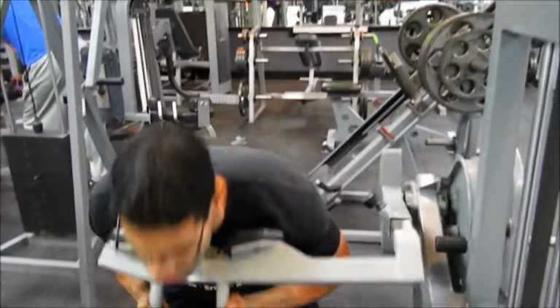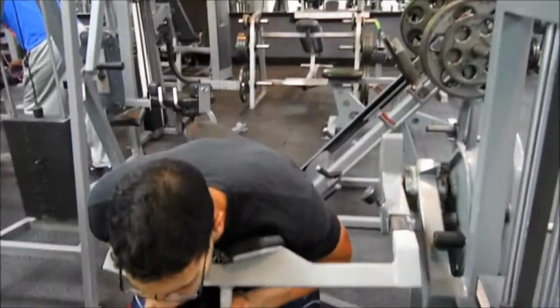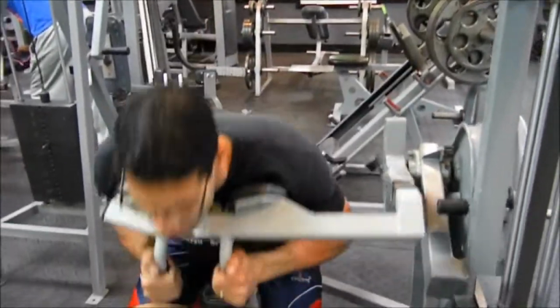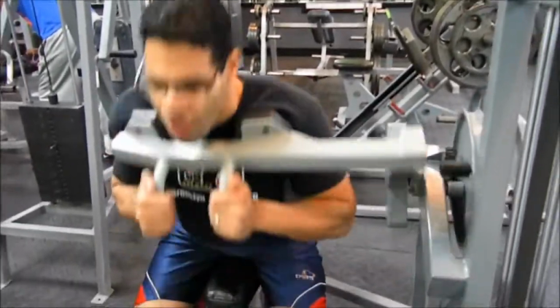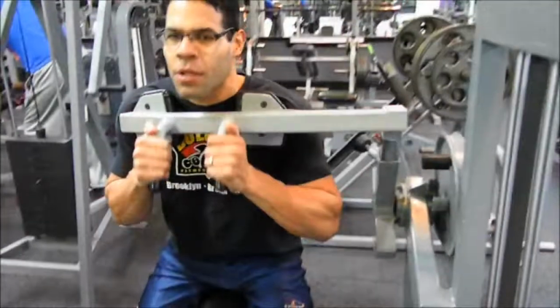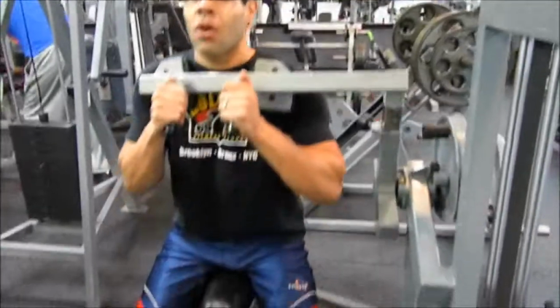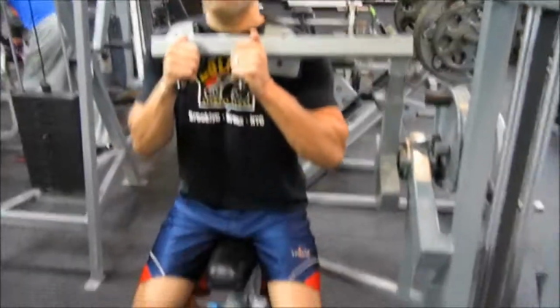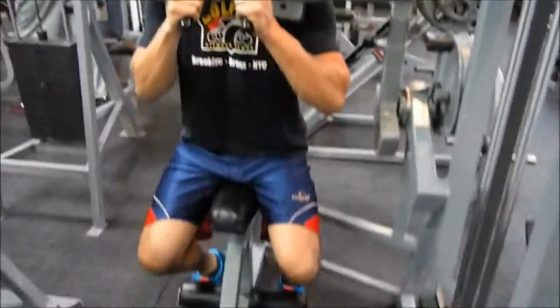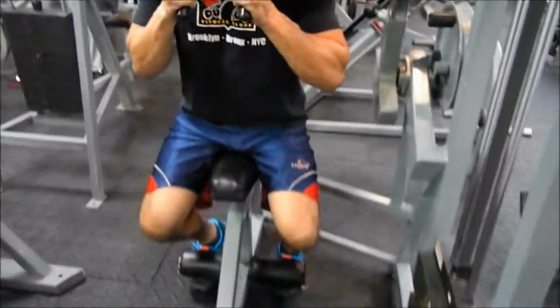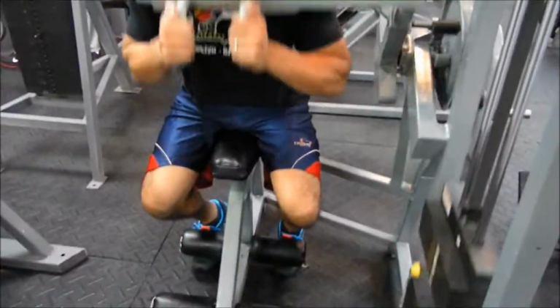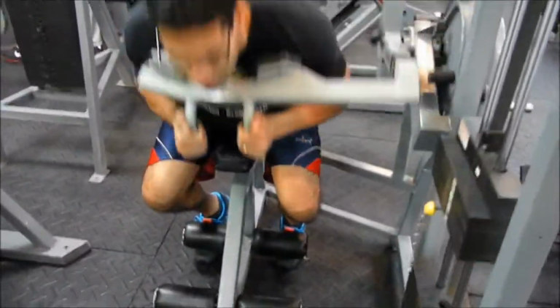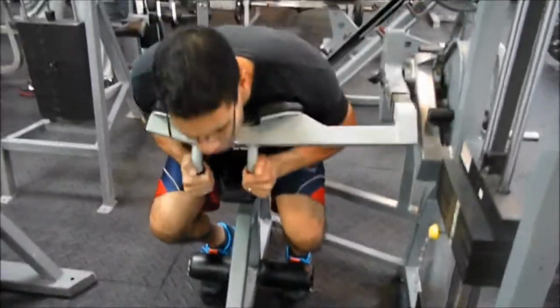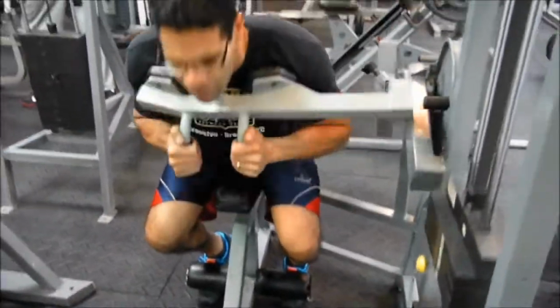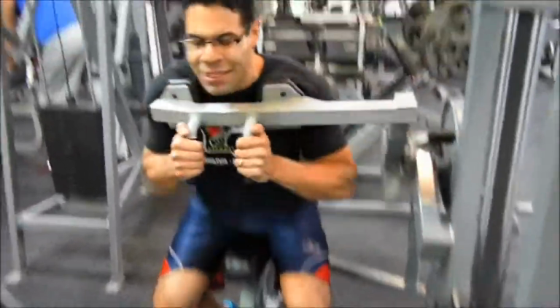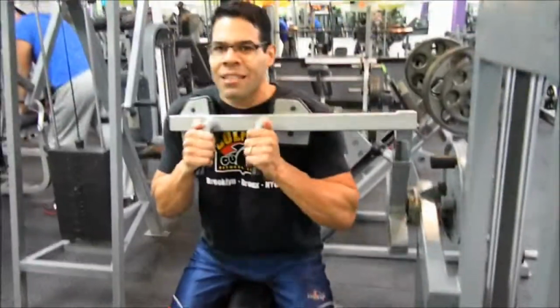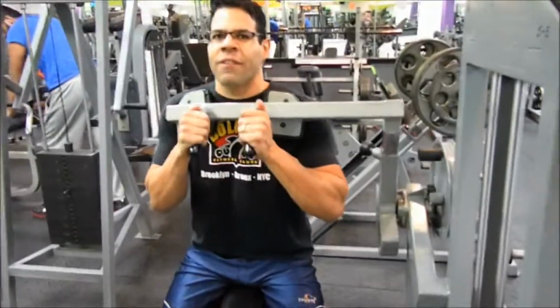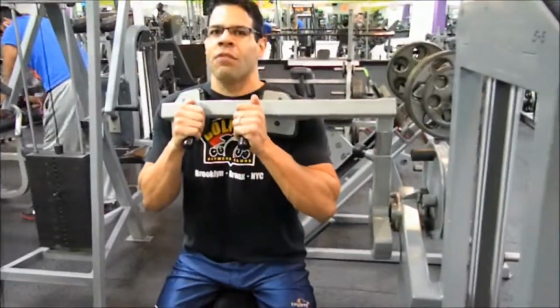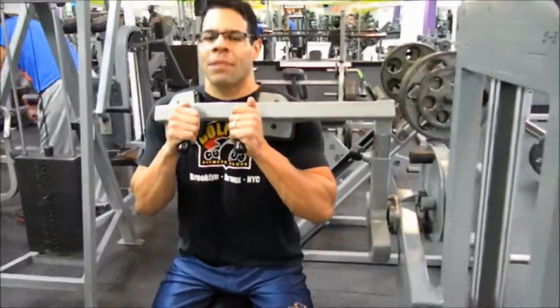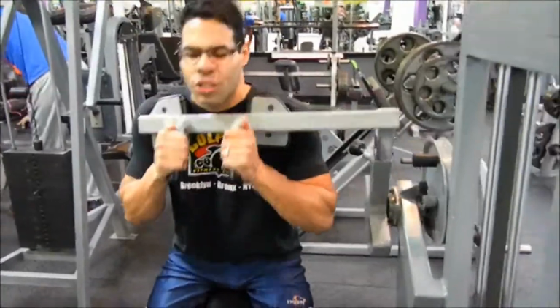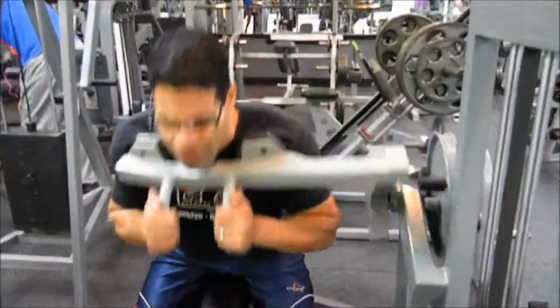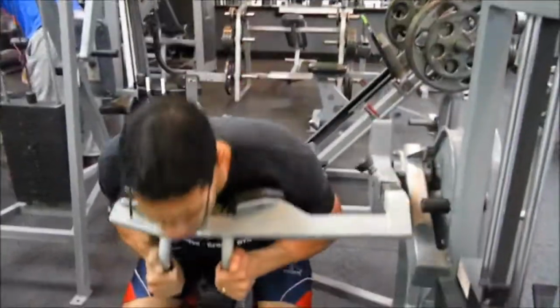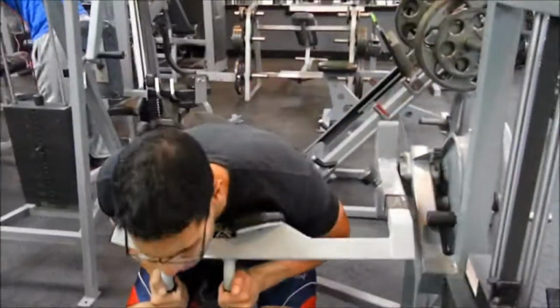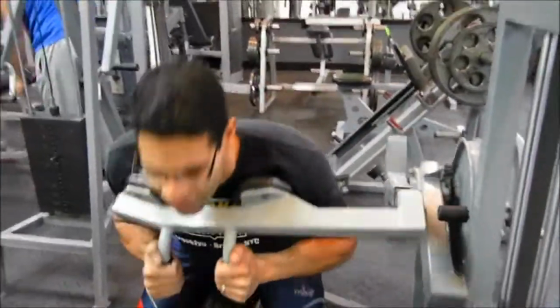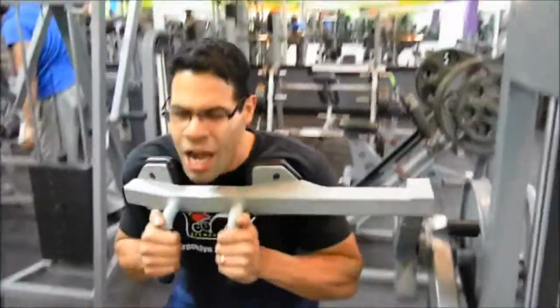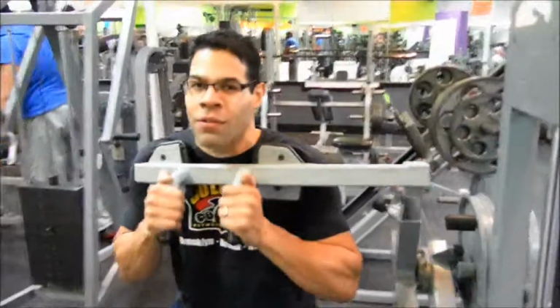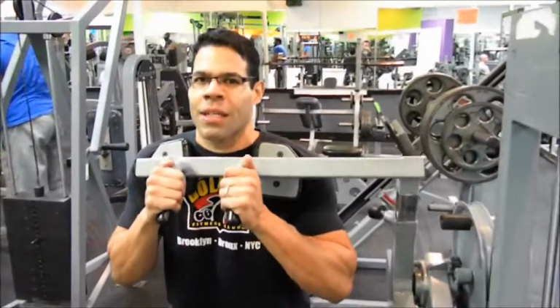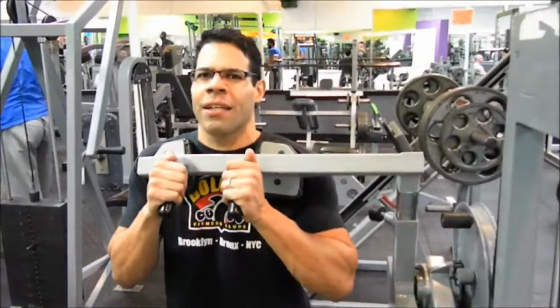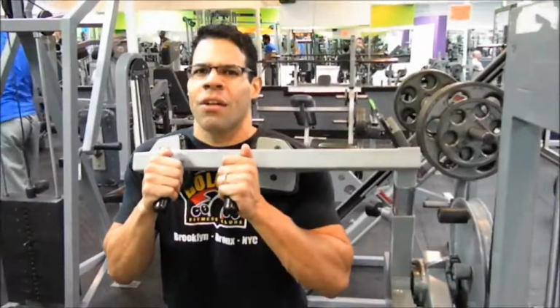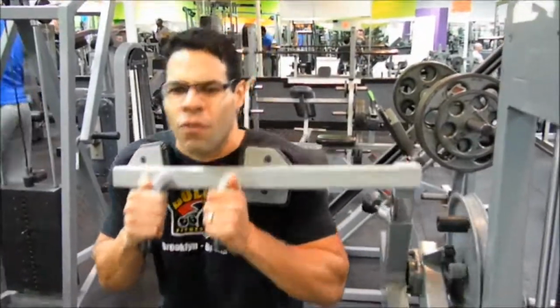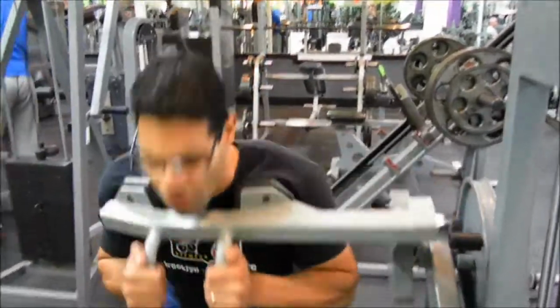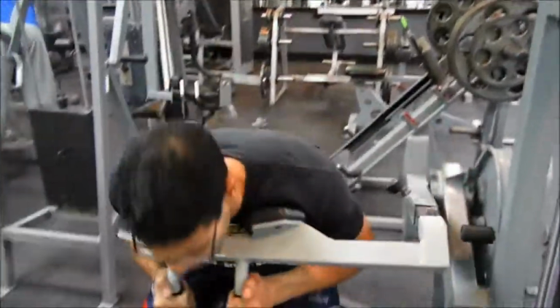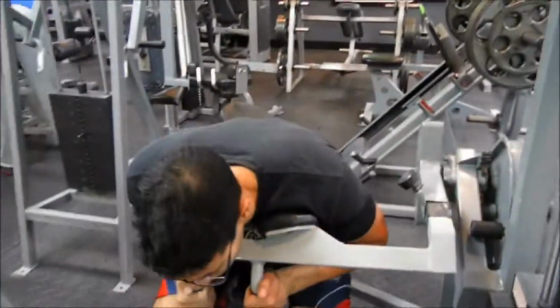For best results, we're going to go high repetition — we'll do 10 to 15 repetitions, even higher if you would like, for four sets.